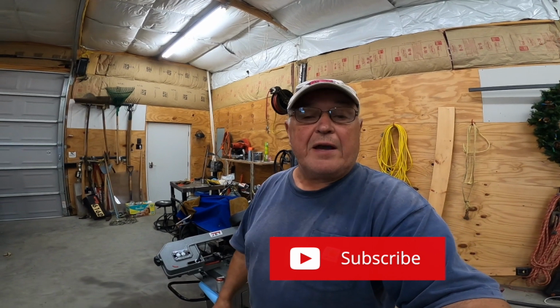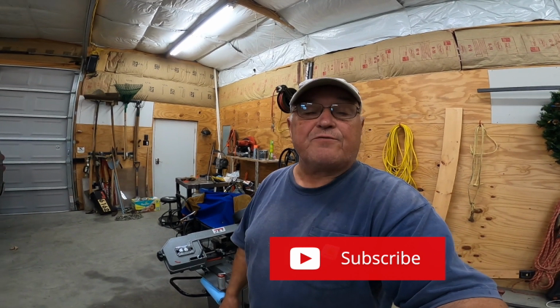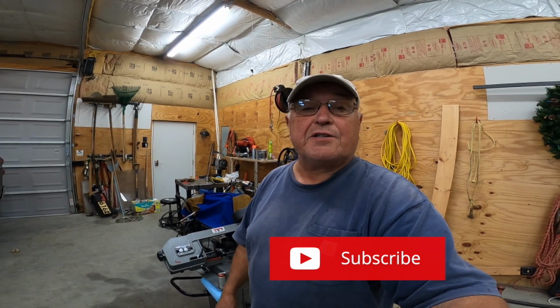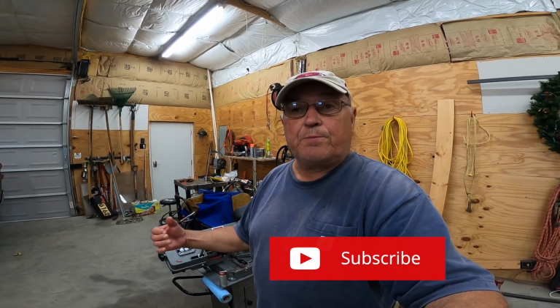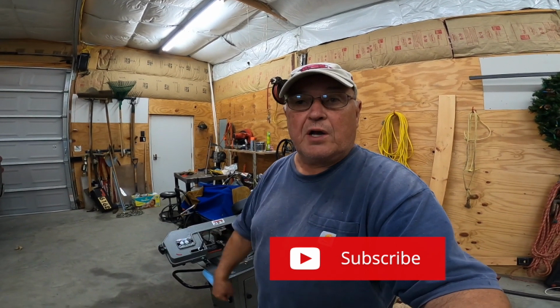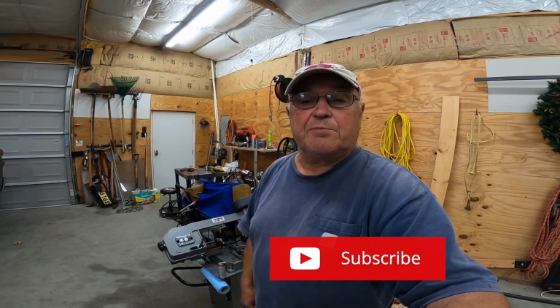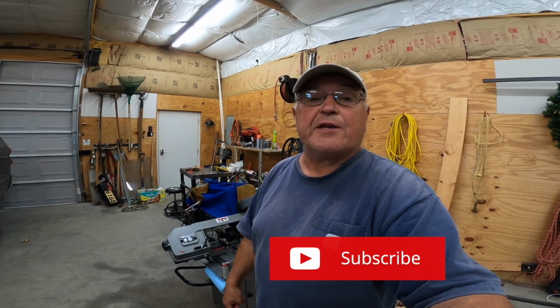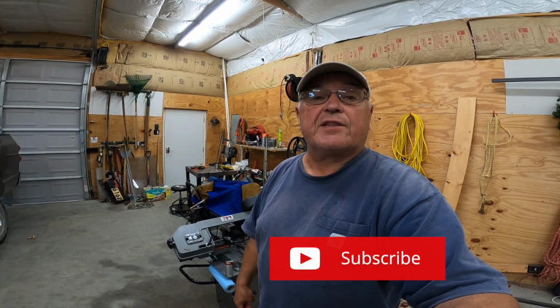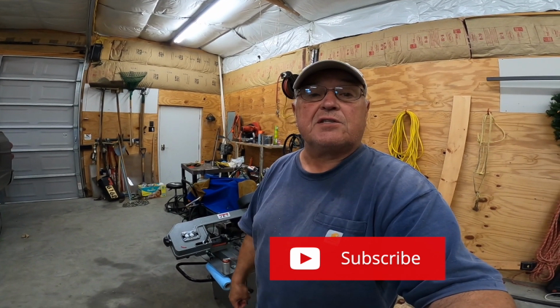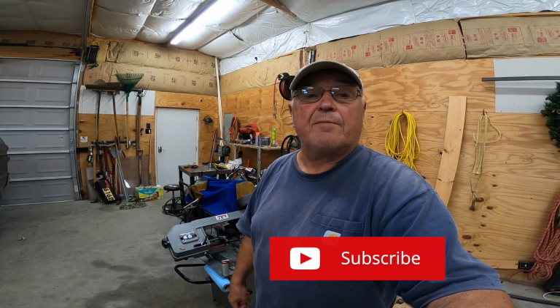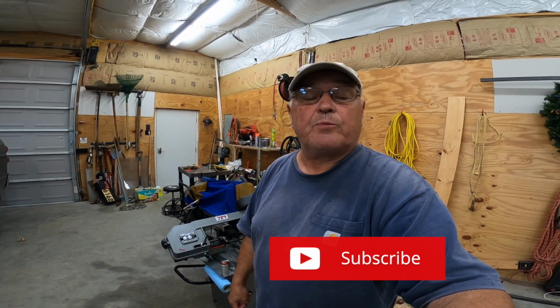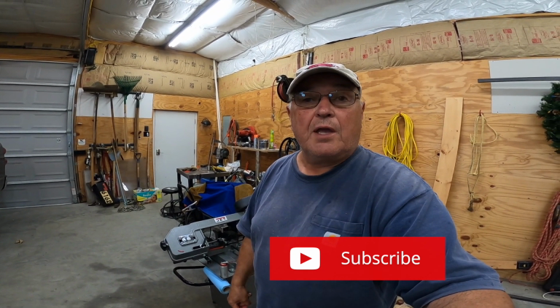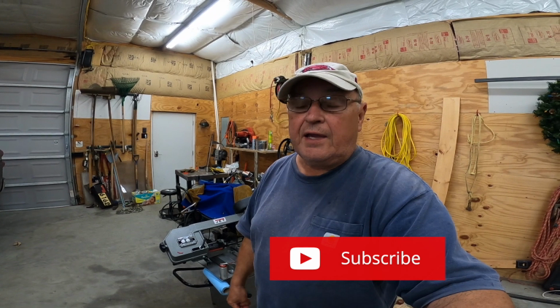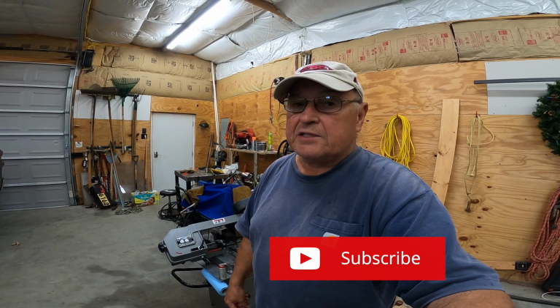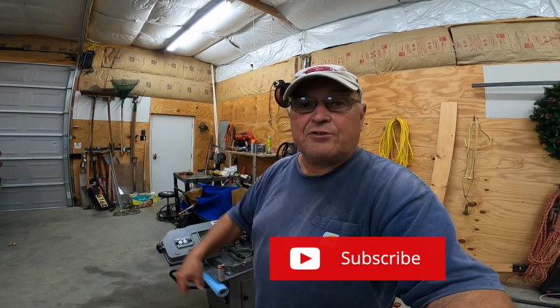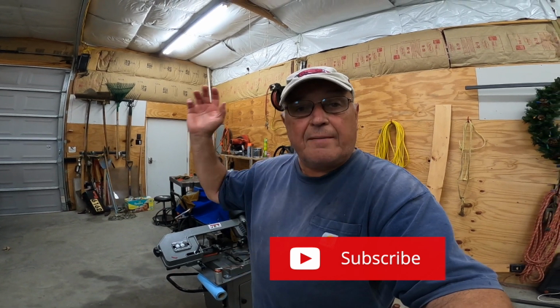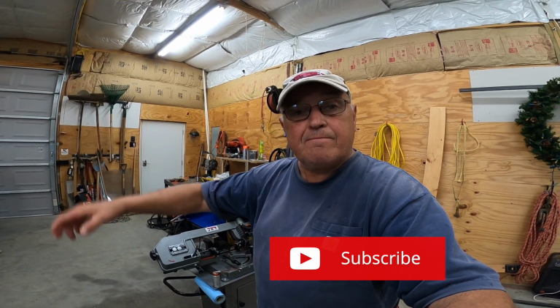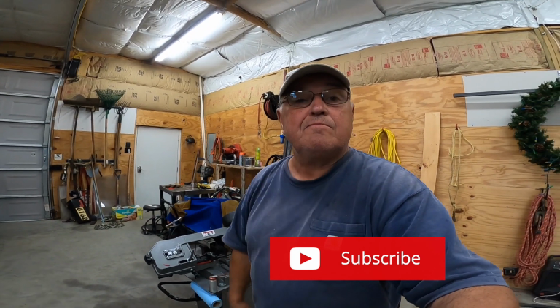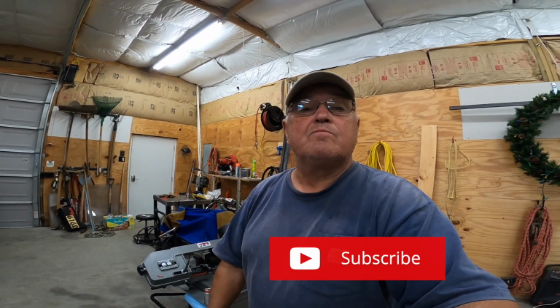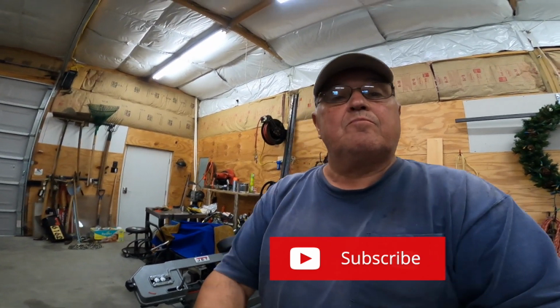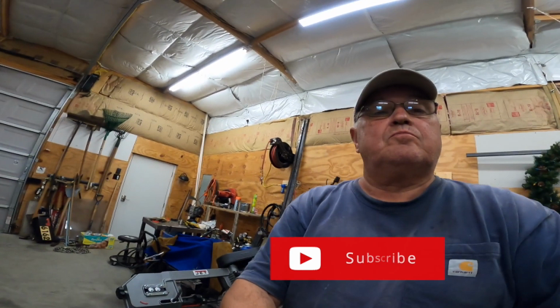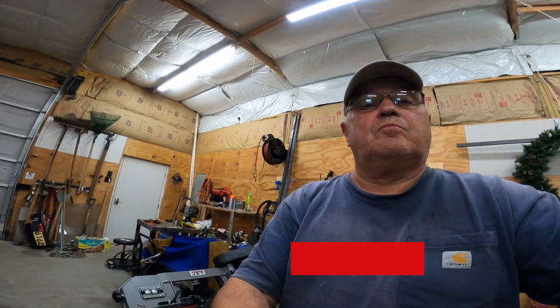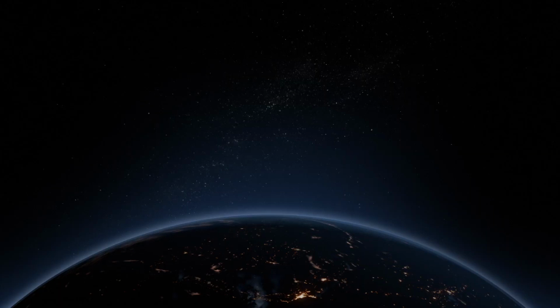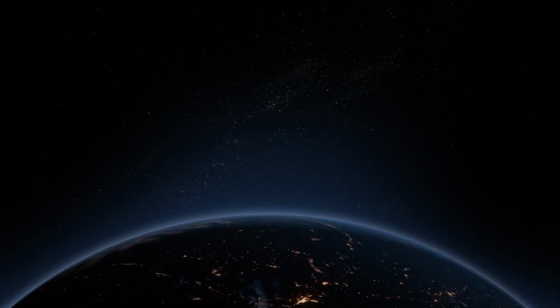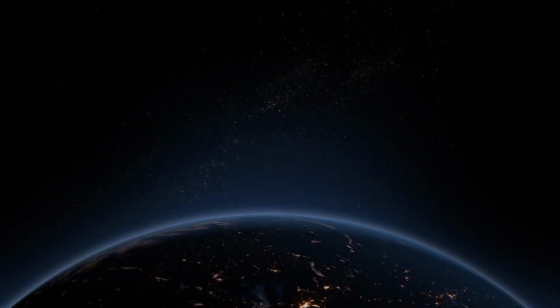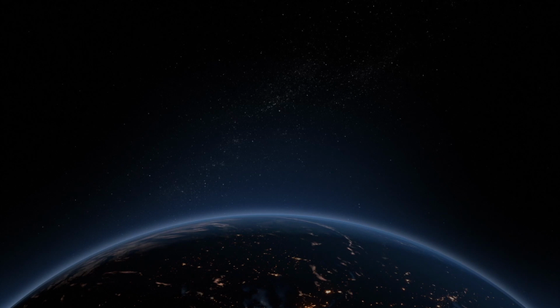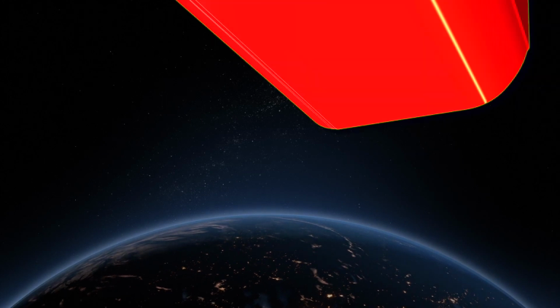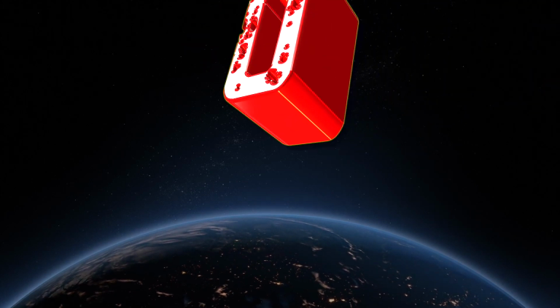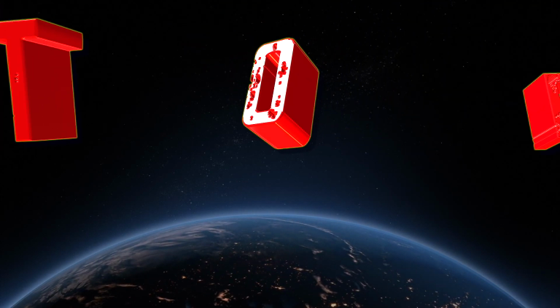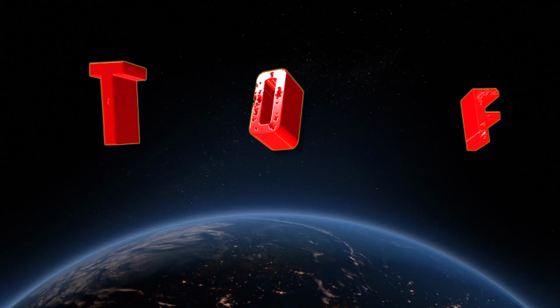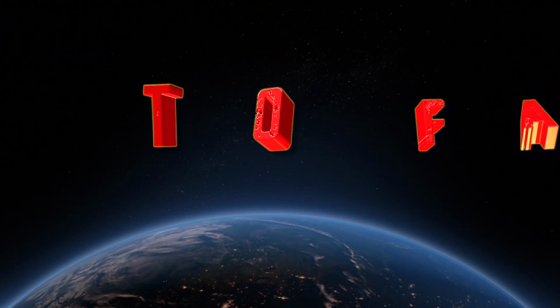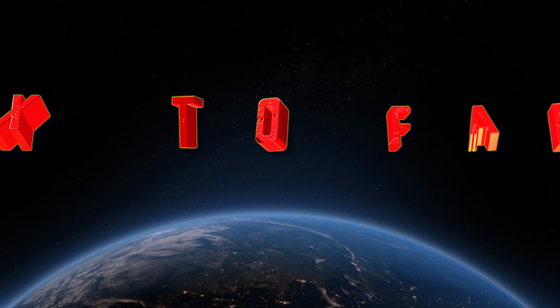Anyway, everybody, thanks for watching. I hope you got some information out of this — let's get out and do something. Thank you.